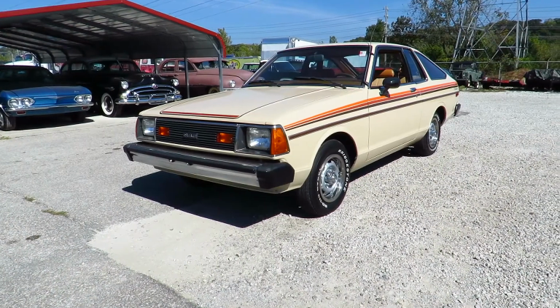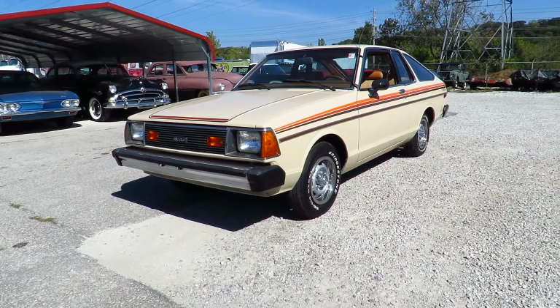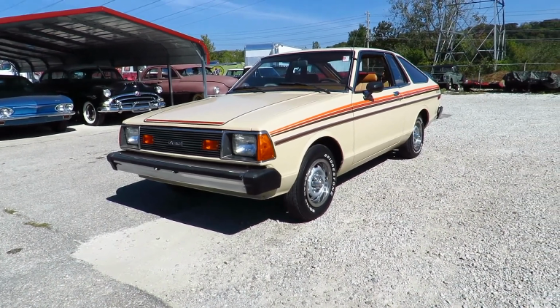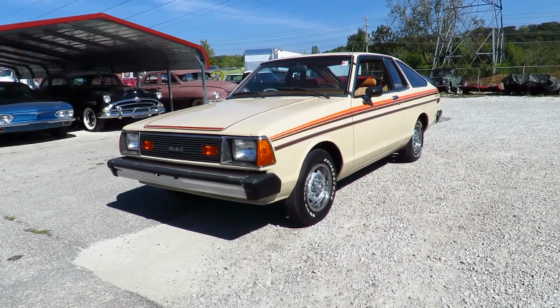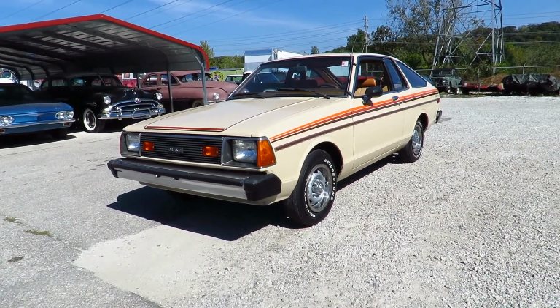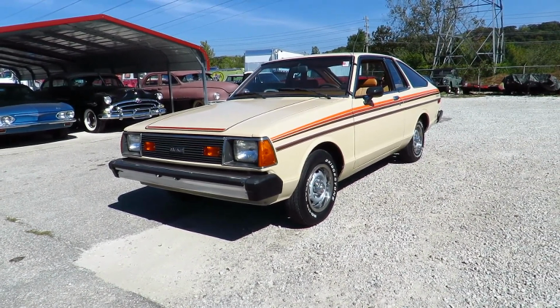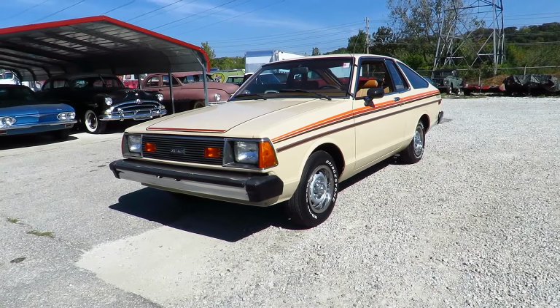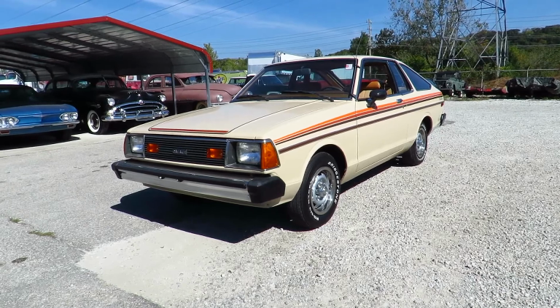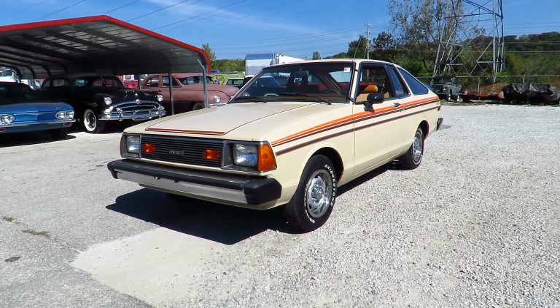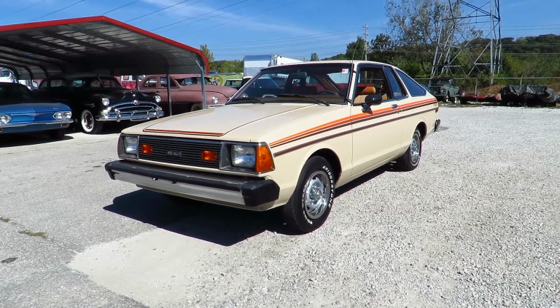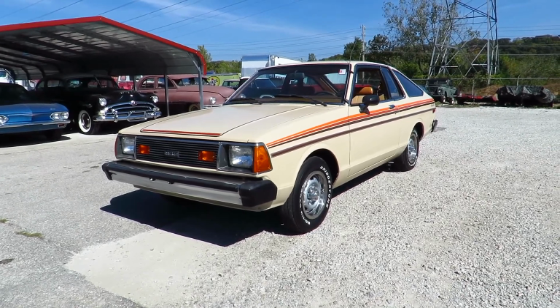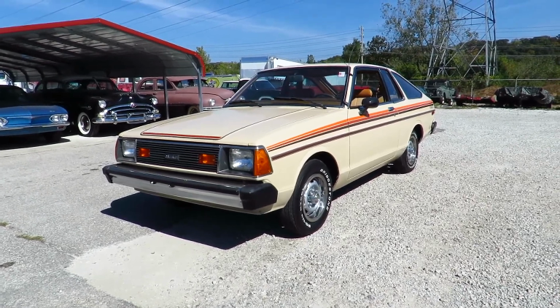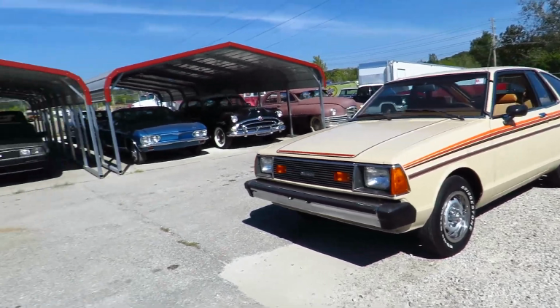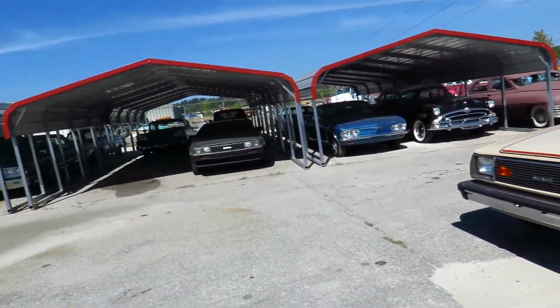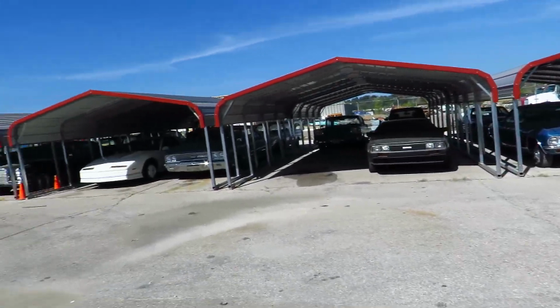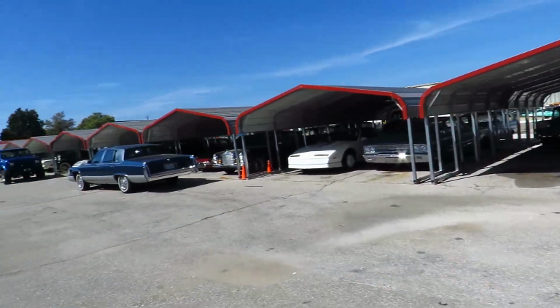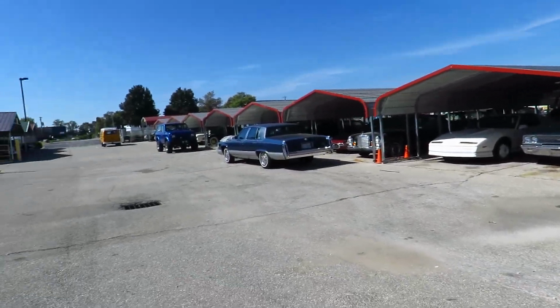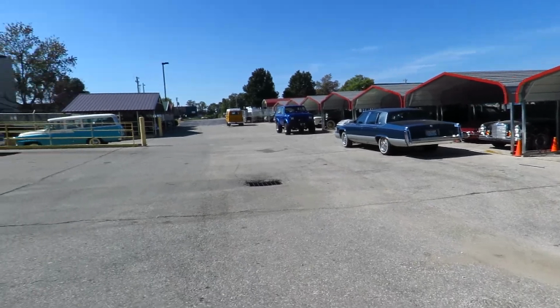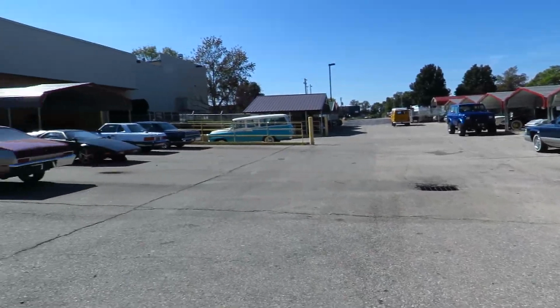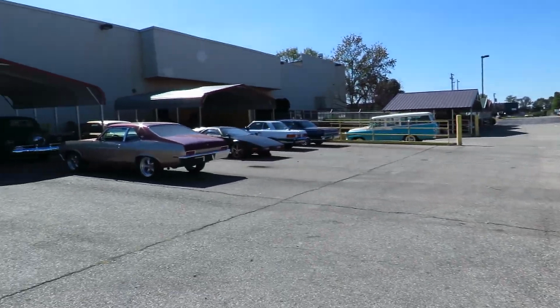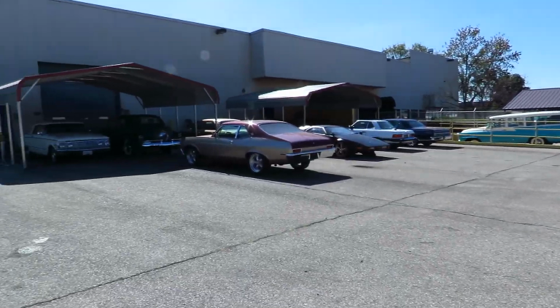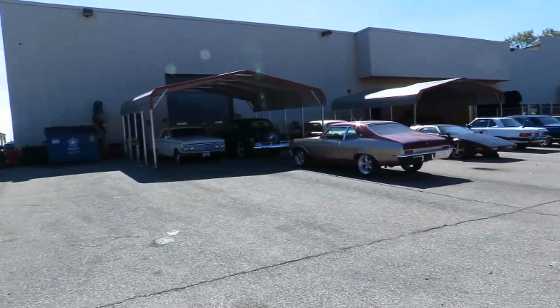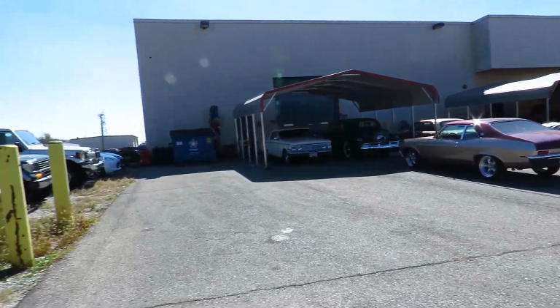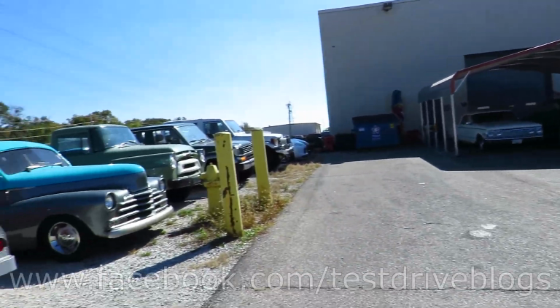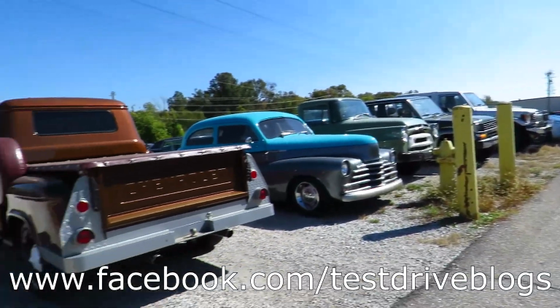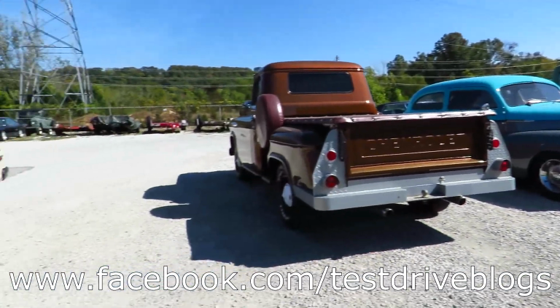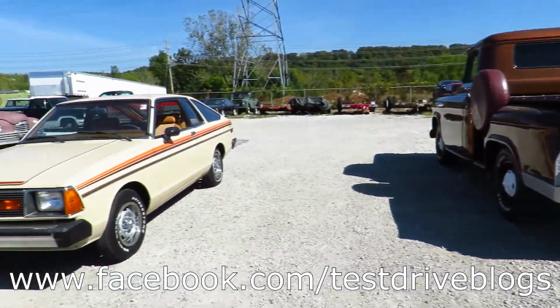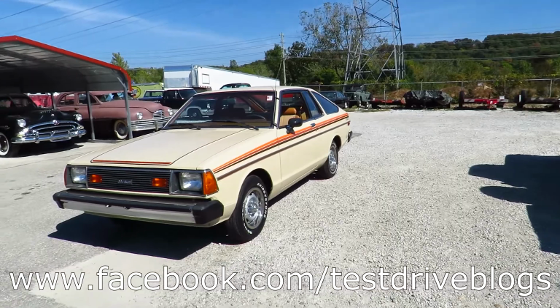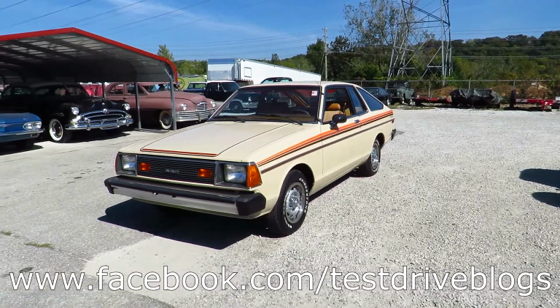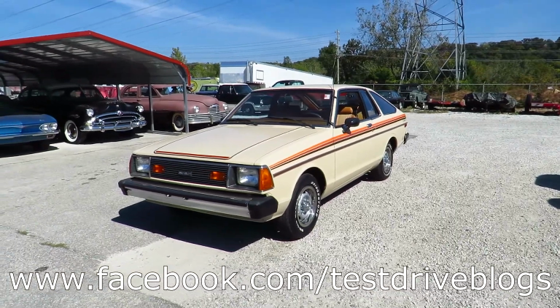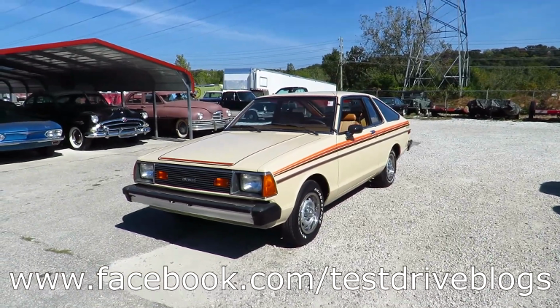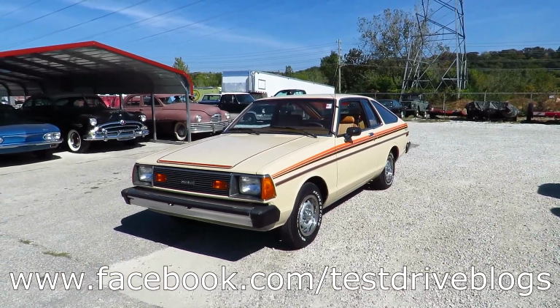Anyway, thank you guys very much for watching this video on the 1981 Datsun B210 SL. You should check out all of Moto Exotica's info in the description below. And I'm out of here — see ya!